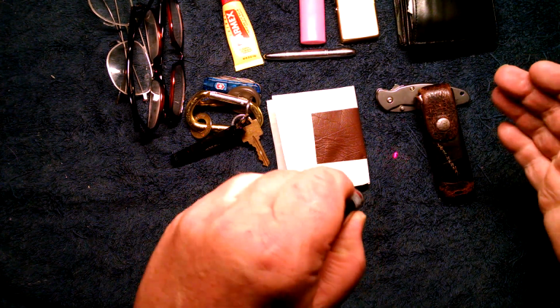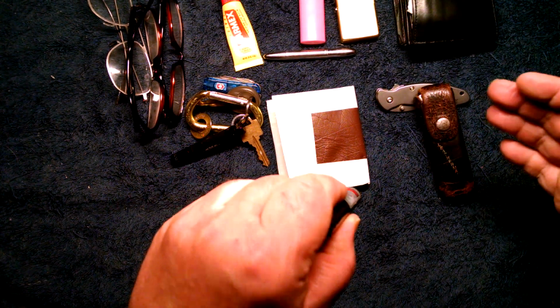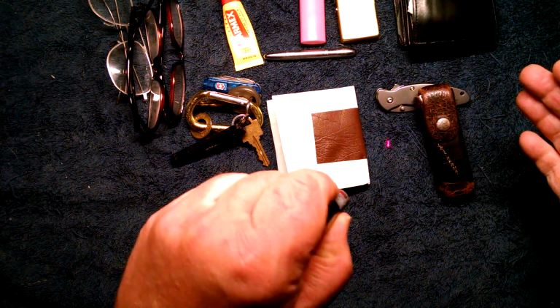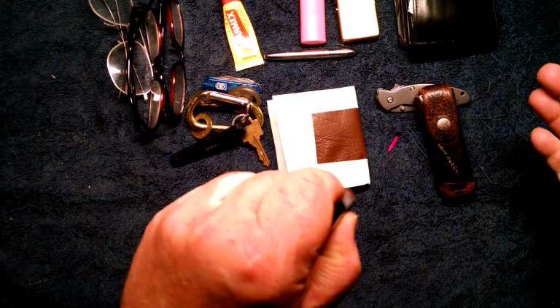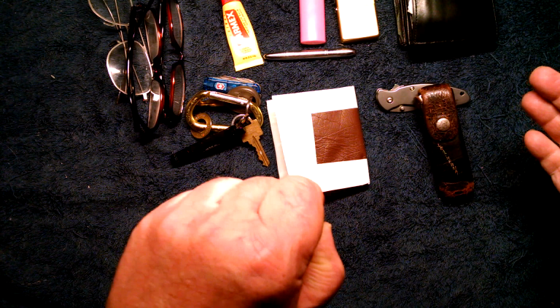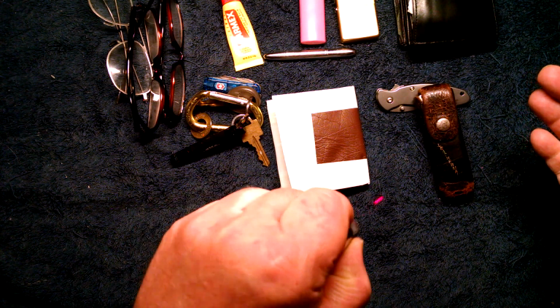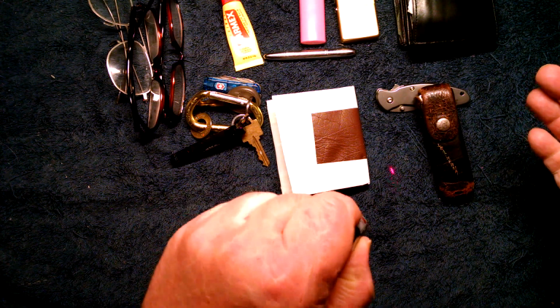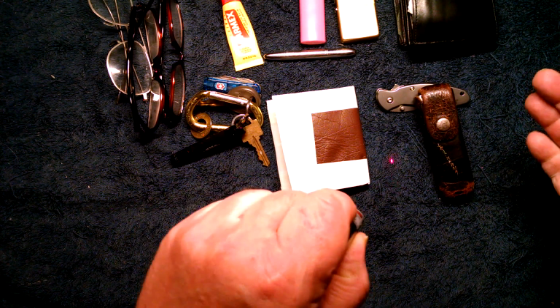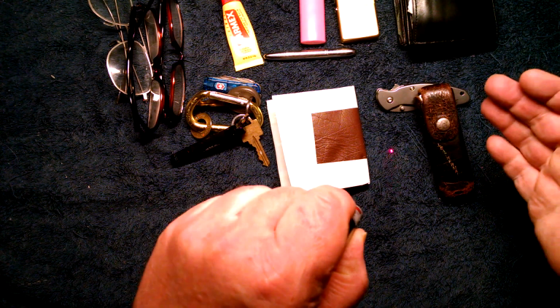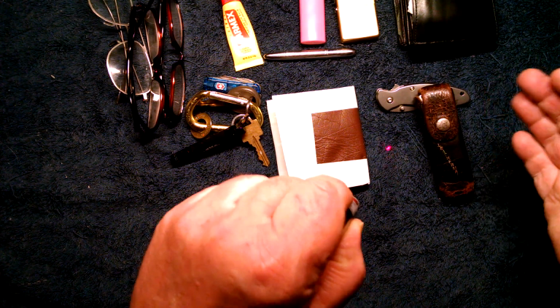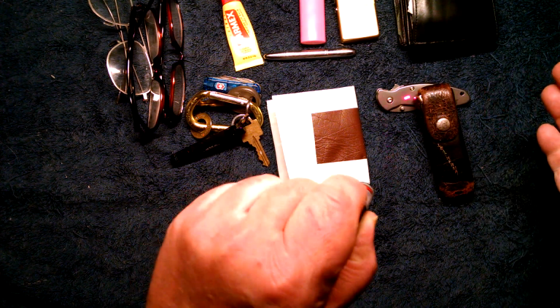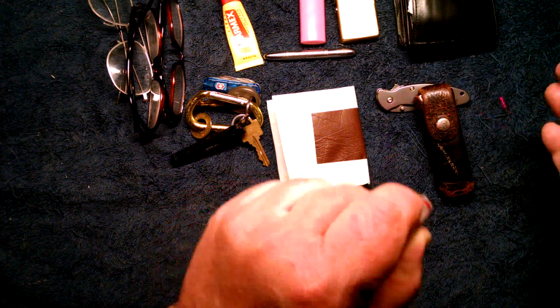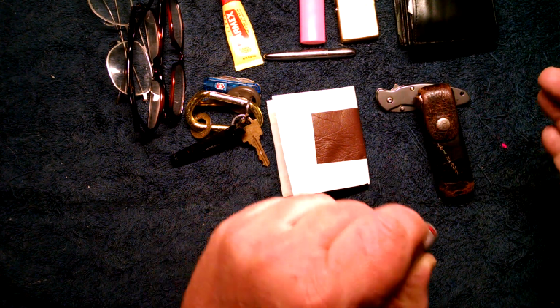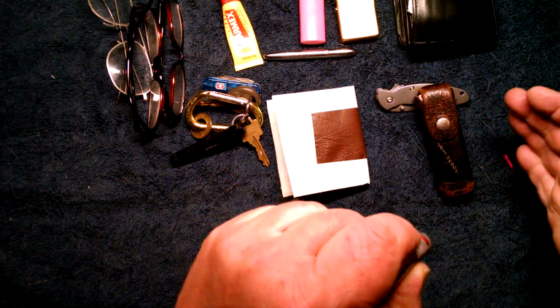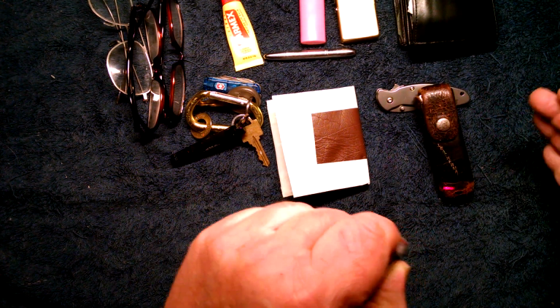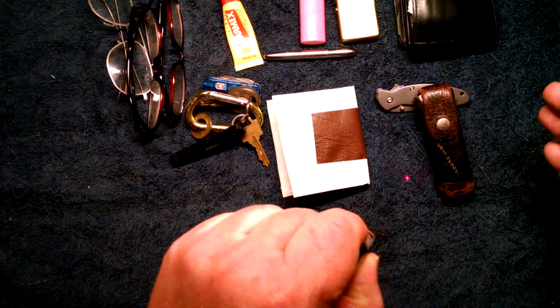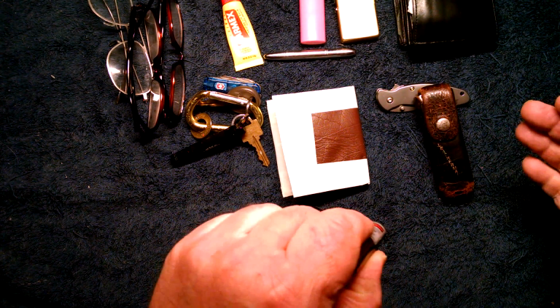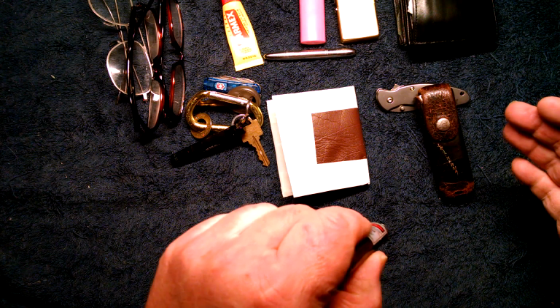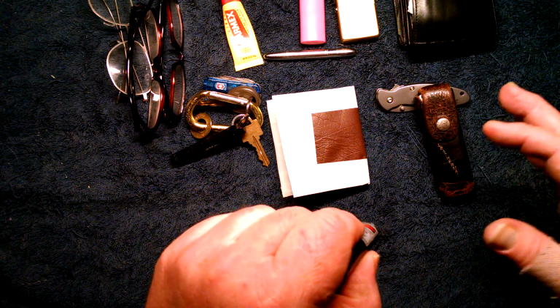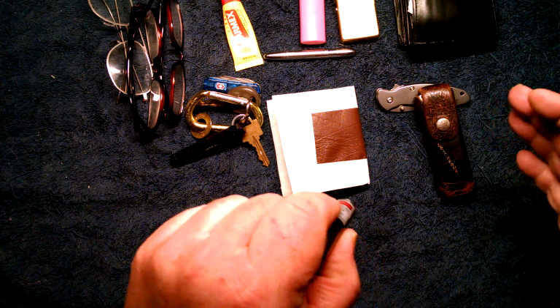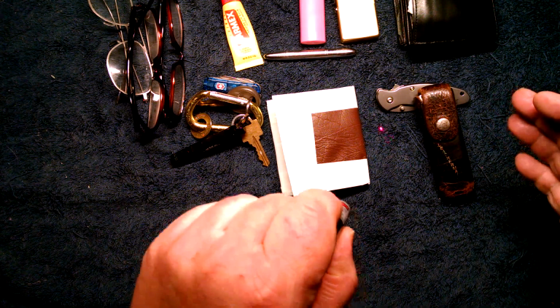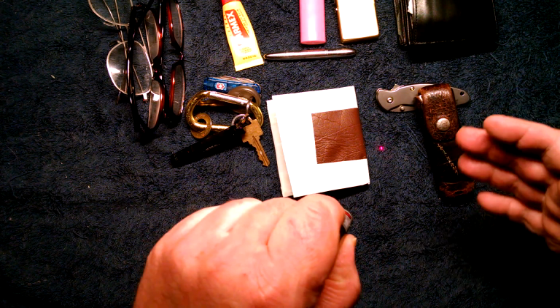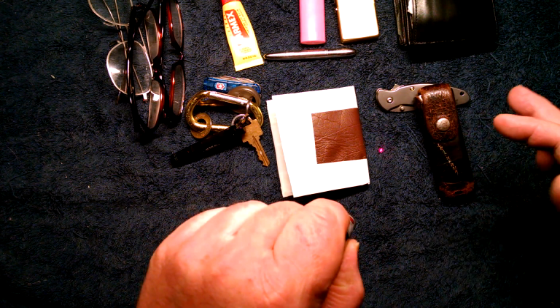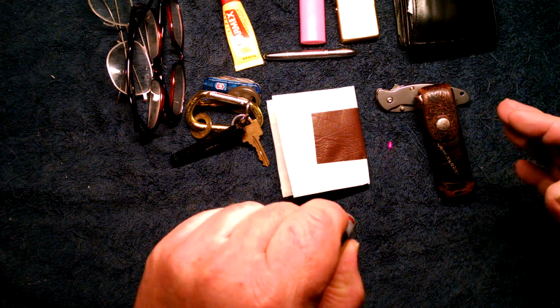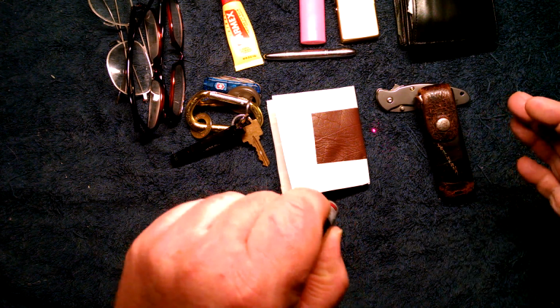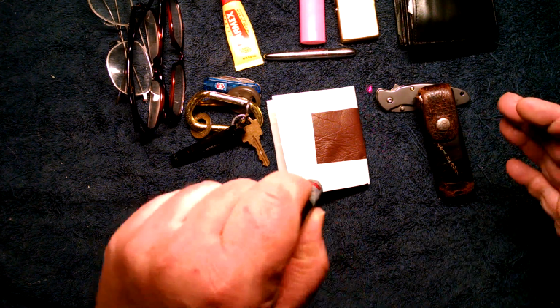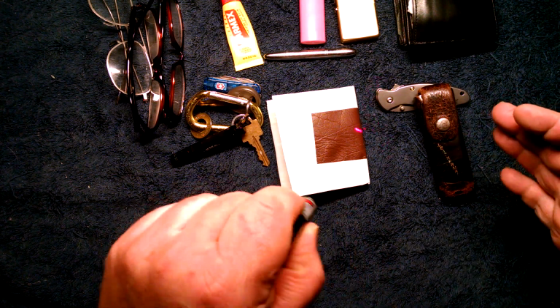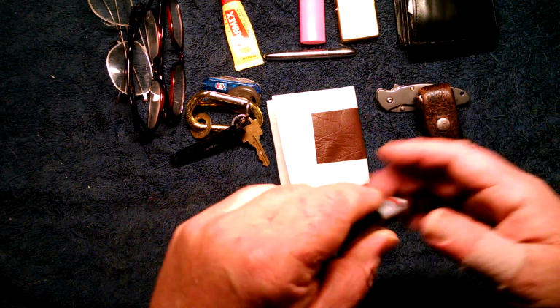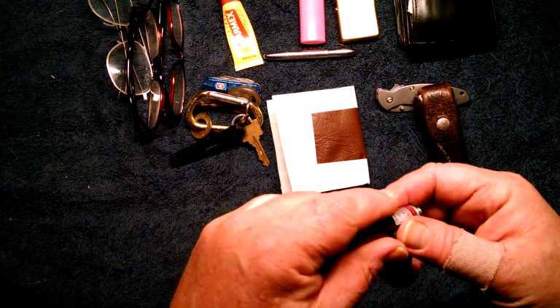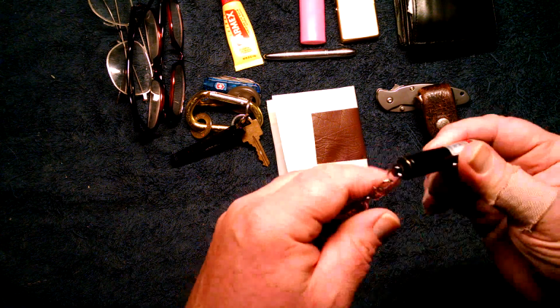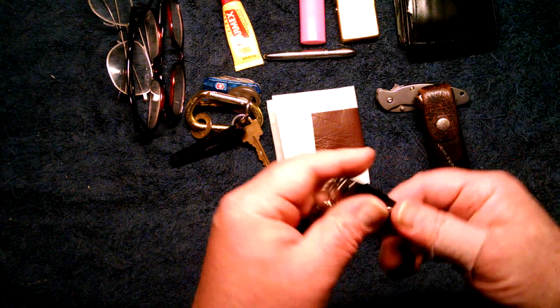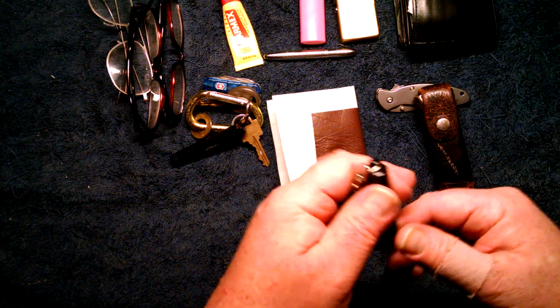When I'm home, I gotta have this in my pocket, because if I want the cats away from me — you can hear them trying to bust the screen door down trying to get at this. Gotta have this every day.